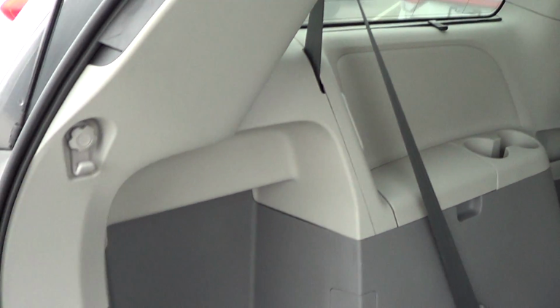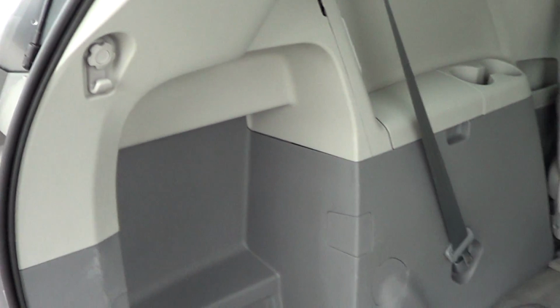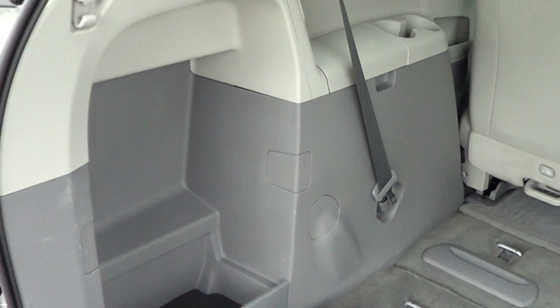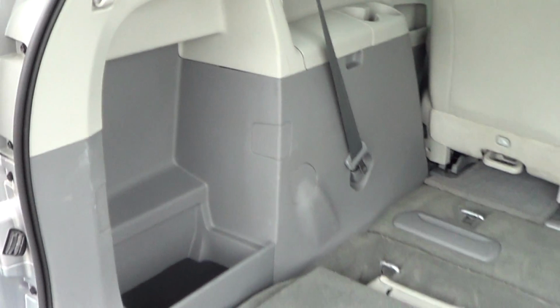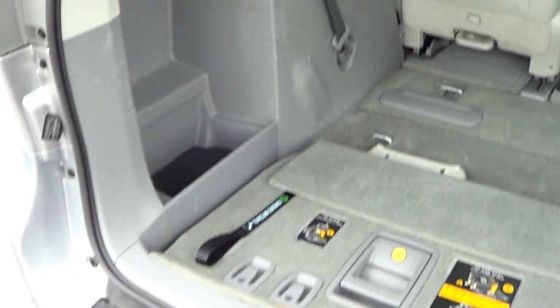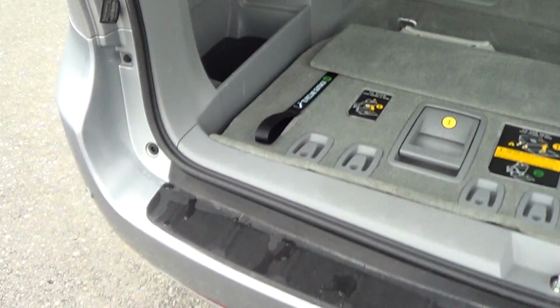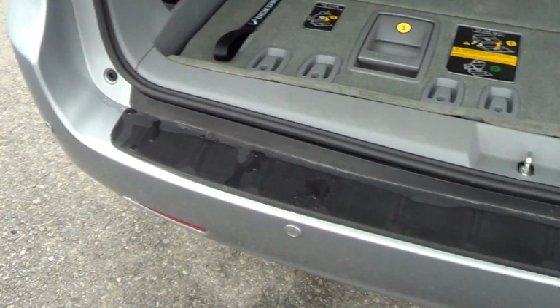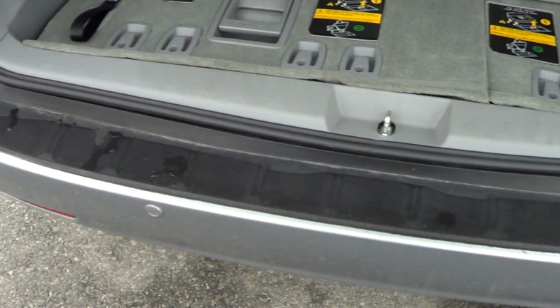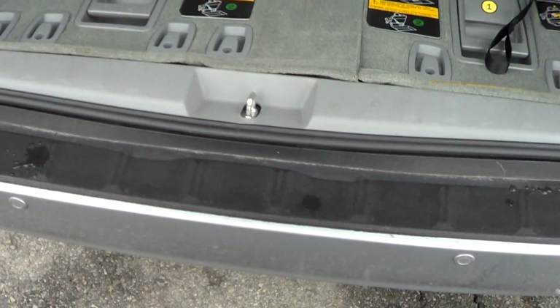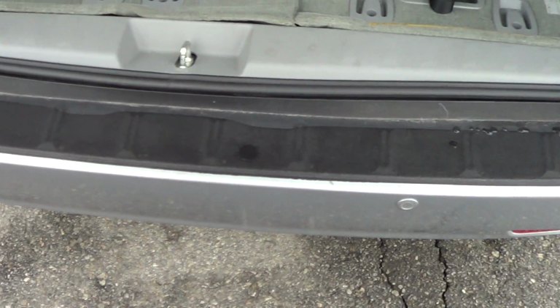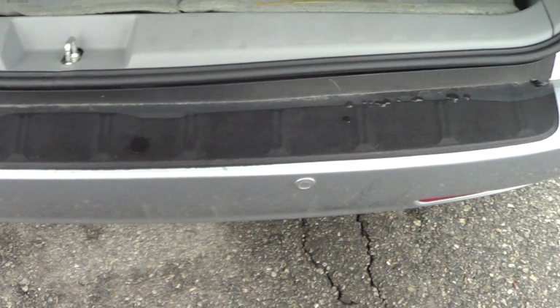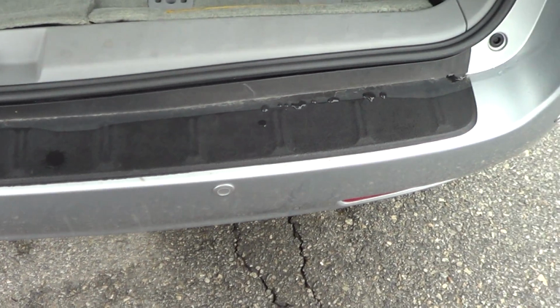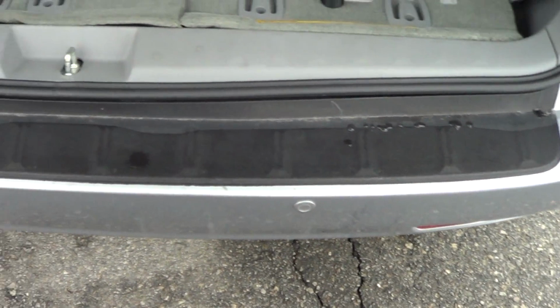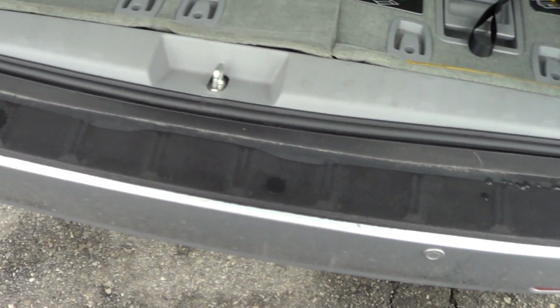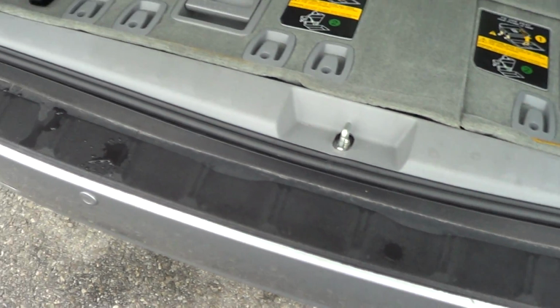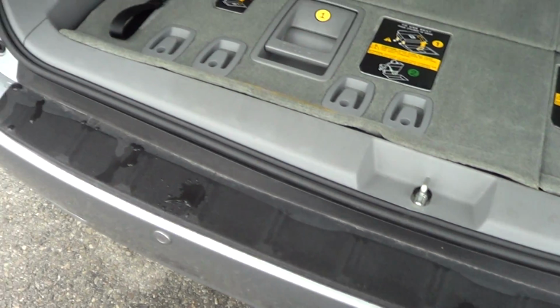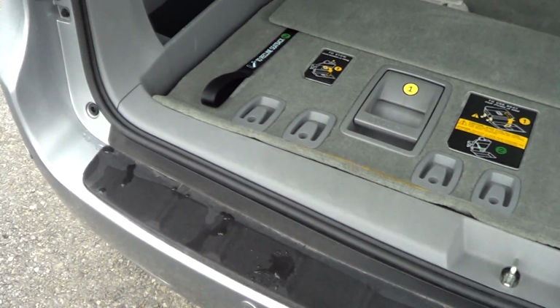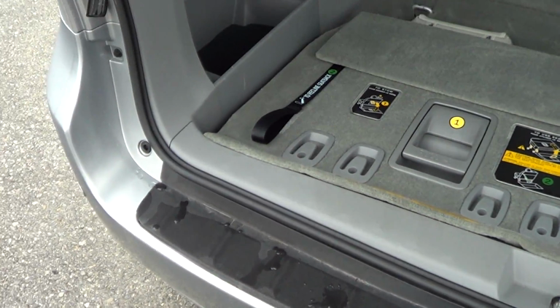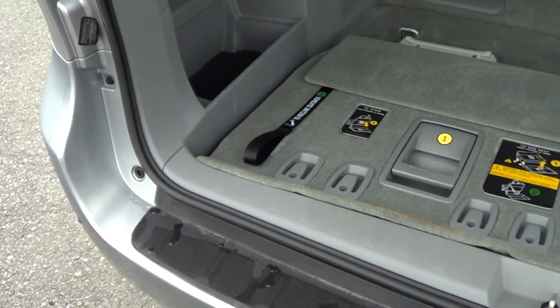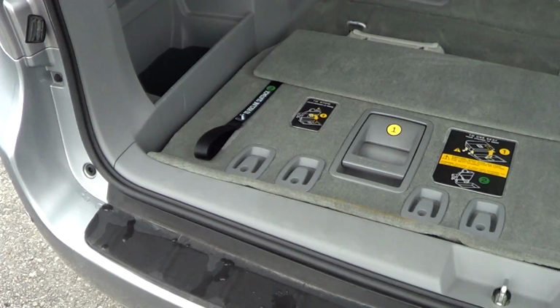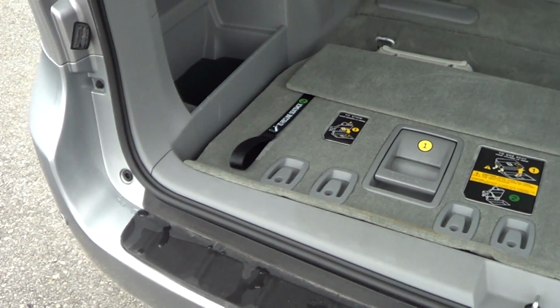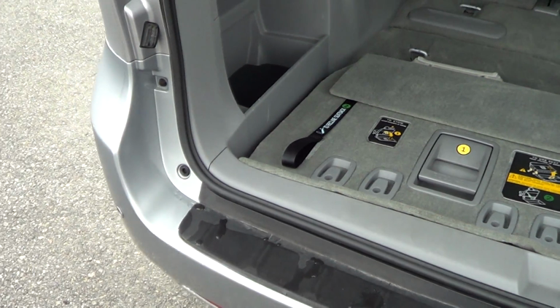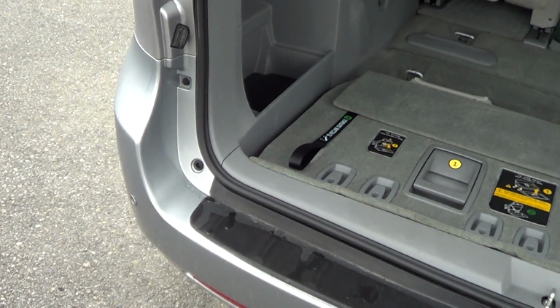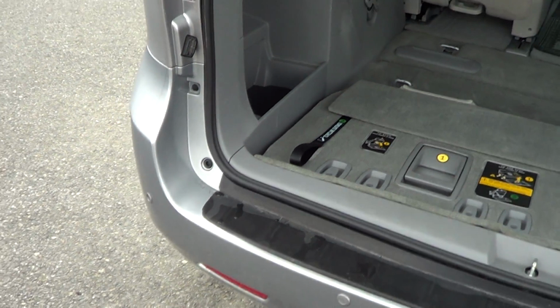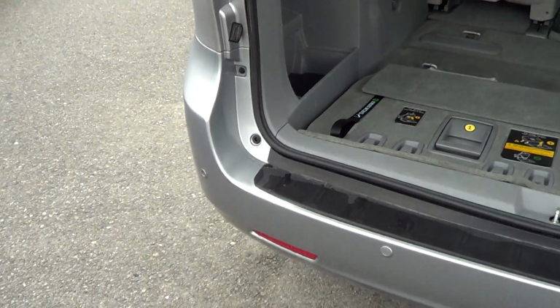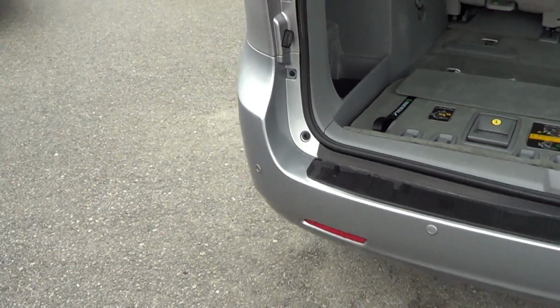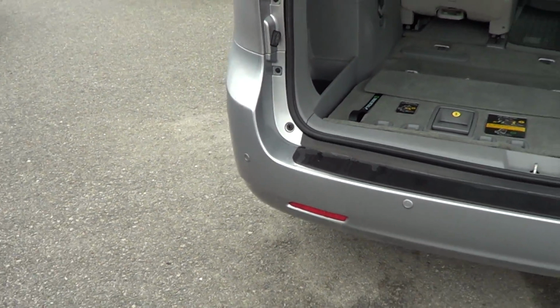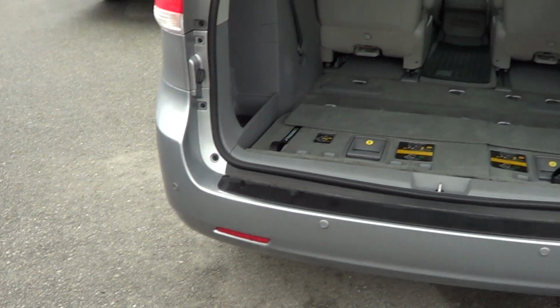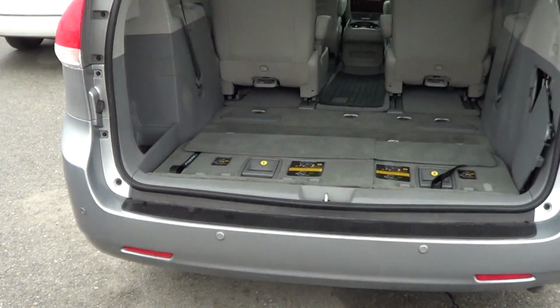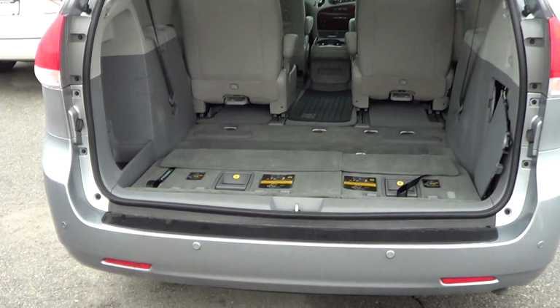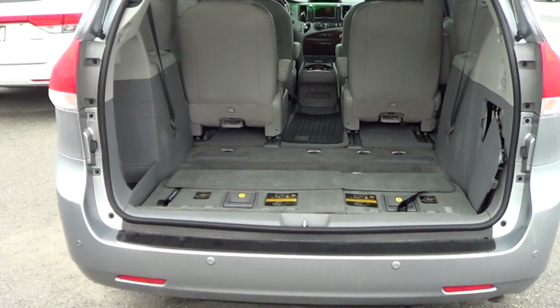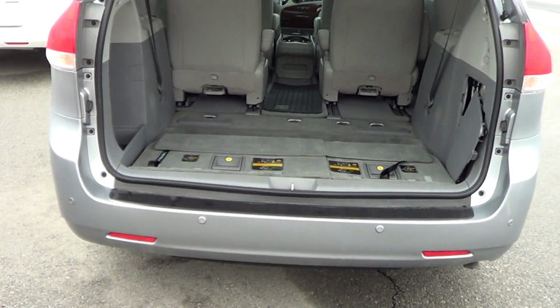As you can see, great shape even down here. This is the spot in most vans where you're going to see scuff marks if it's been used — nothing. Whoever used this before never used it for hauling cargo, which is beautiful.